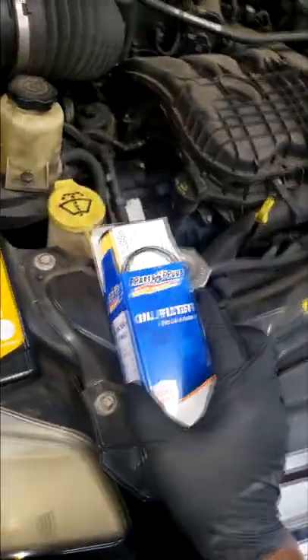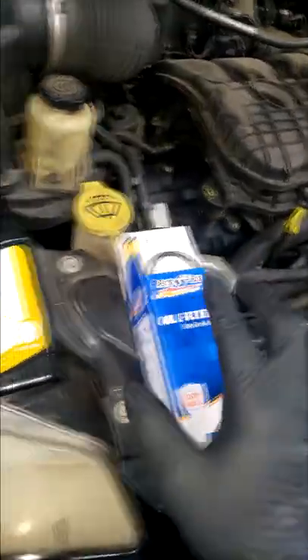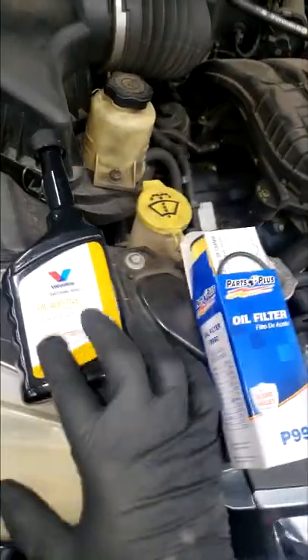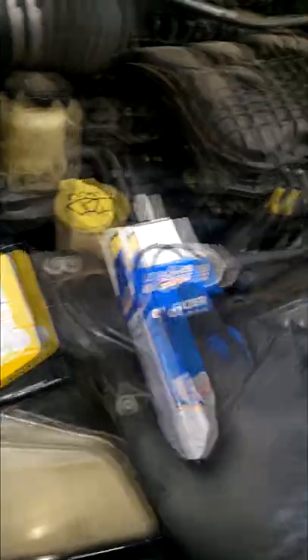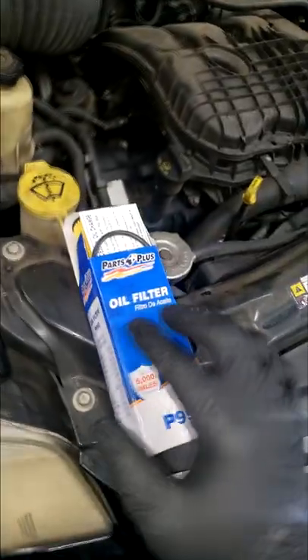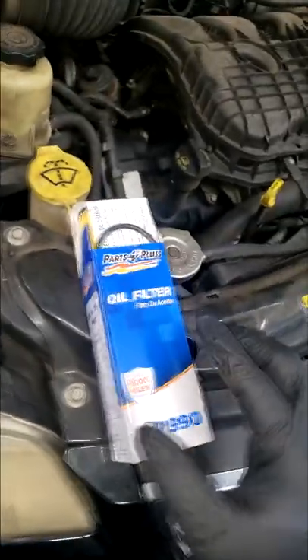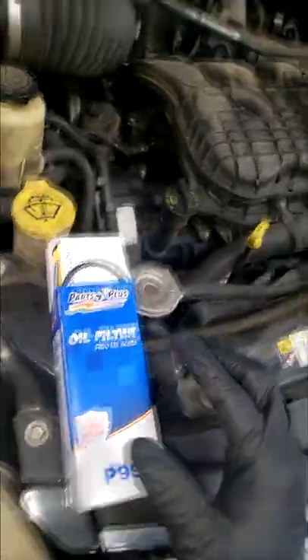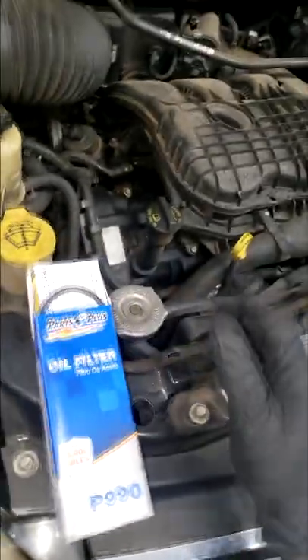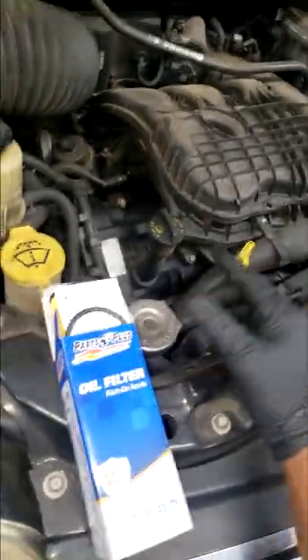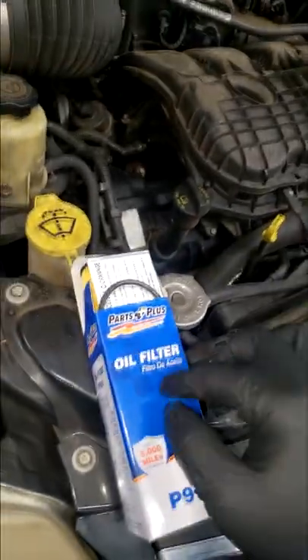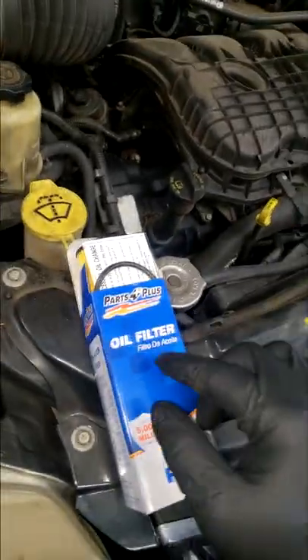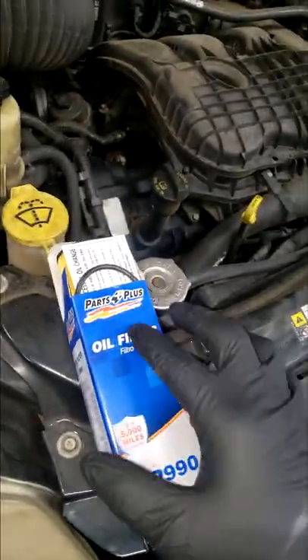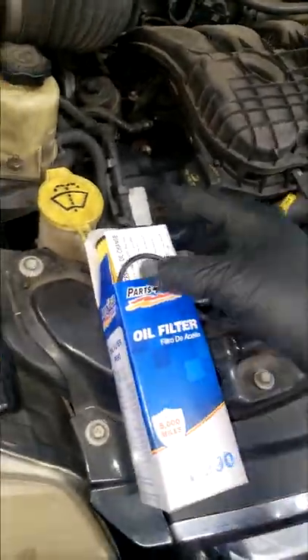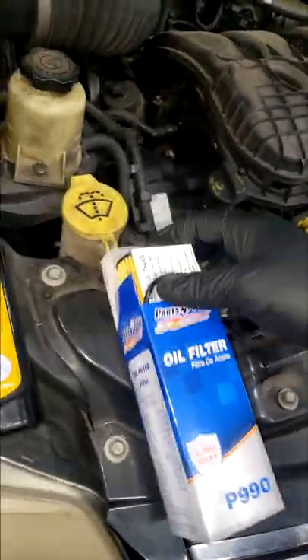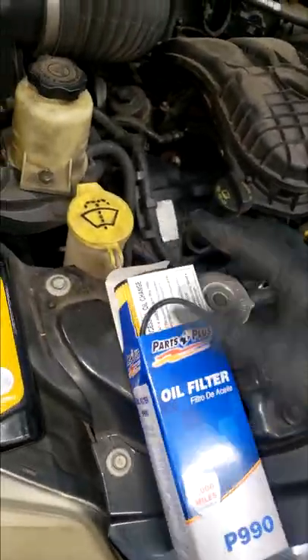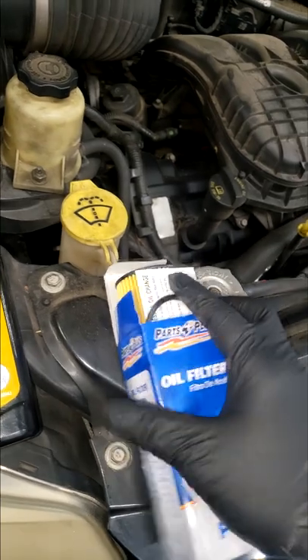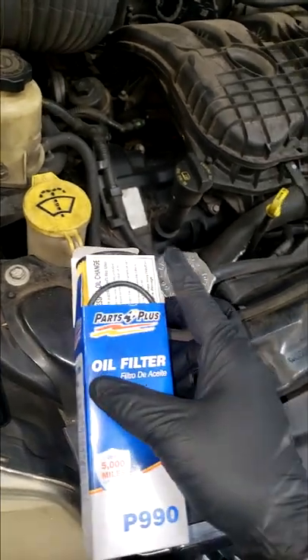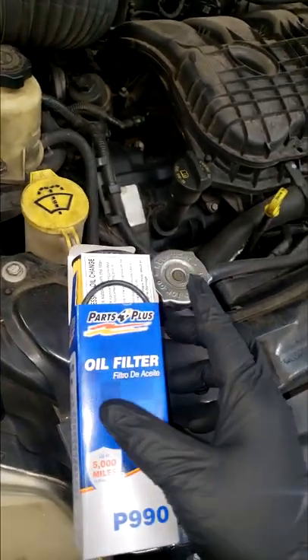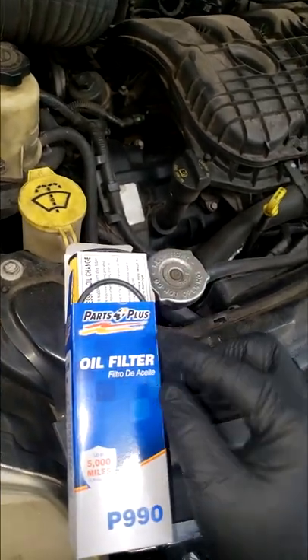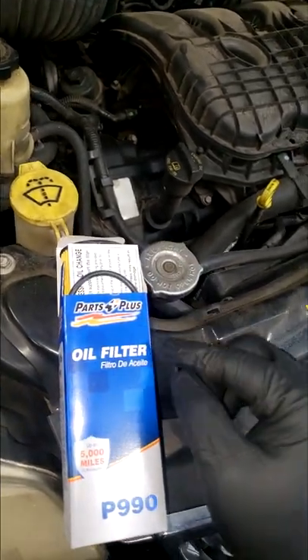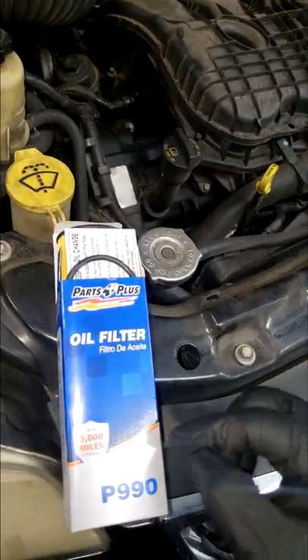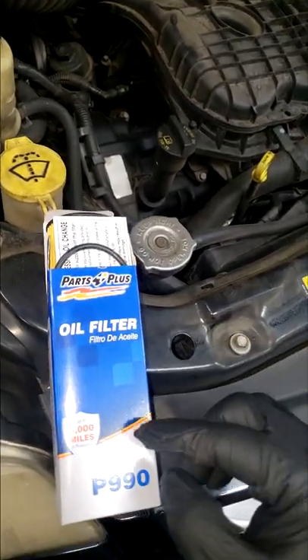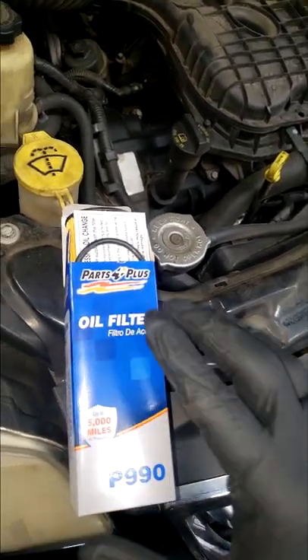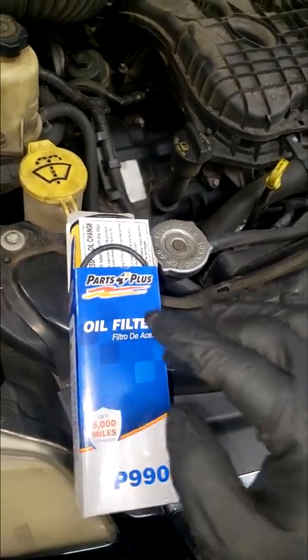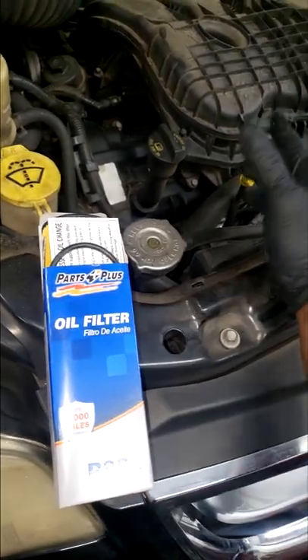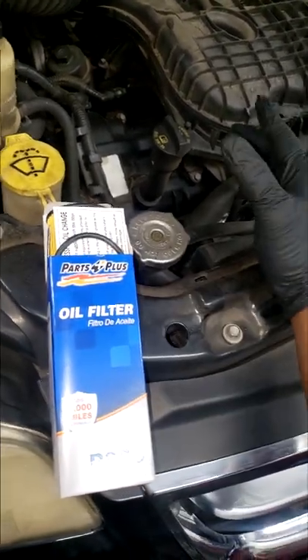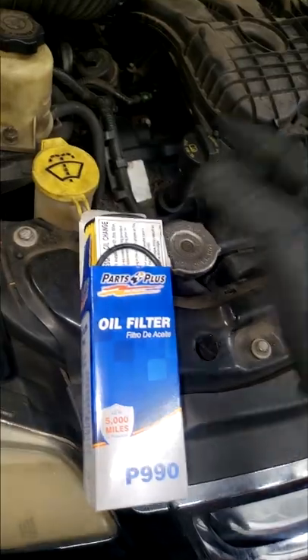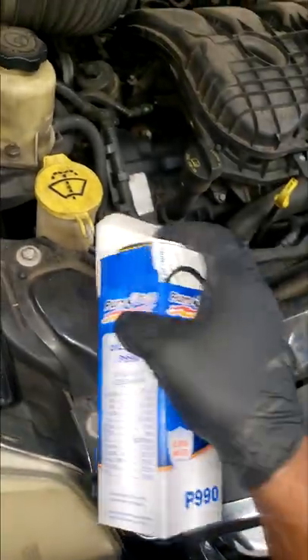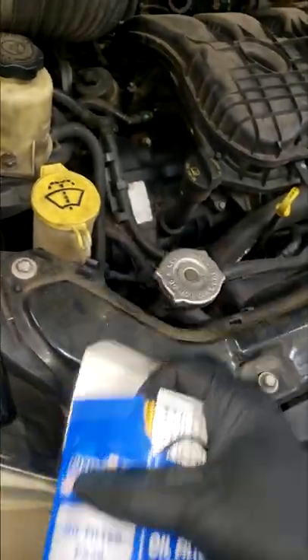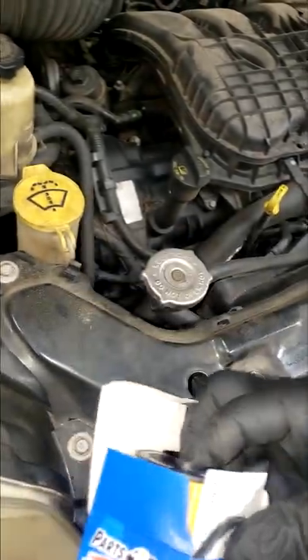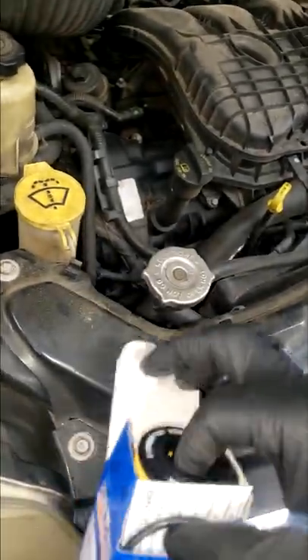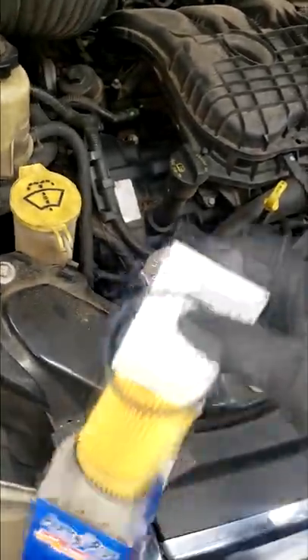Nothing unusual about this, but I didn't get the typical Mopar filter, guys. We got a Purolator Plus filter. This filter will fit this car, but I'm curious as to why there's no Mopar filter.